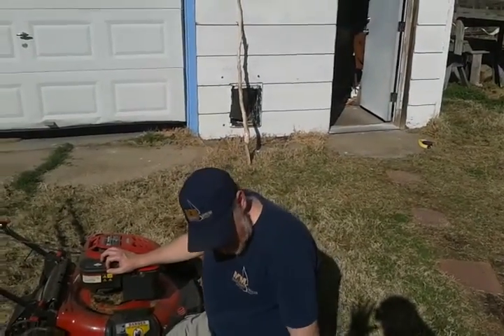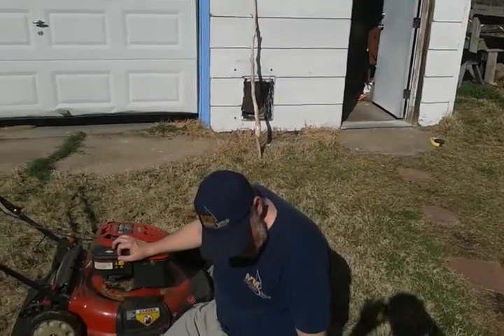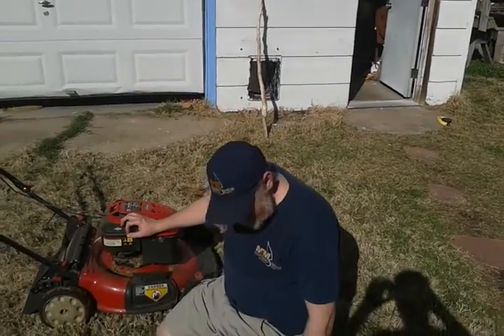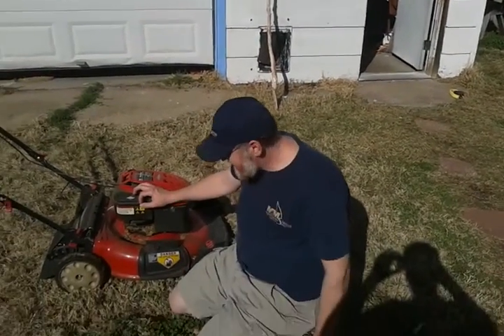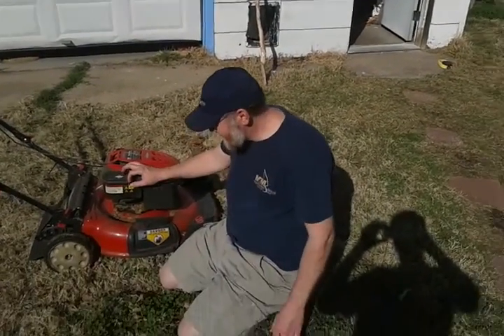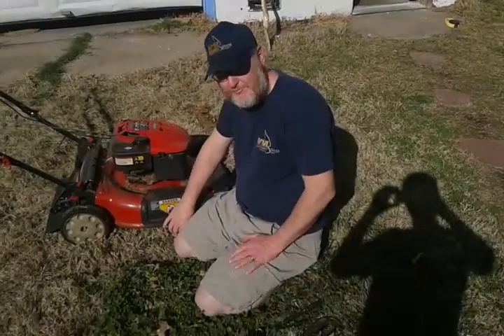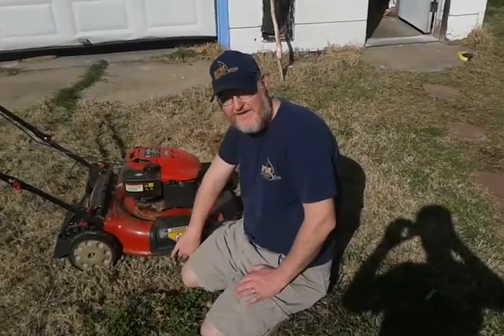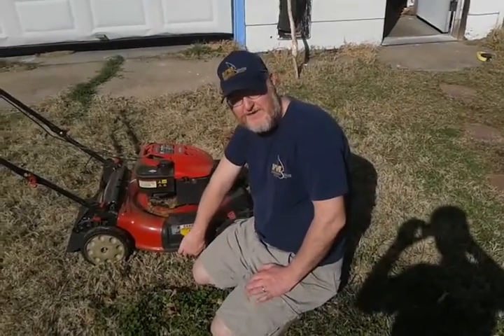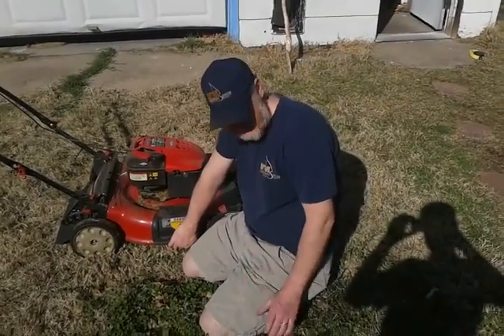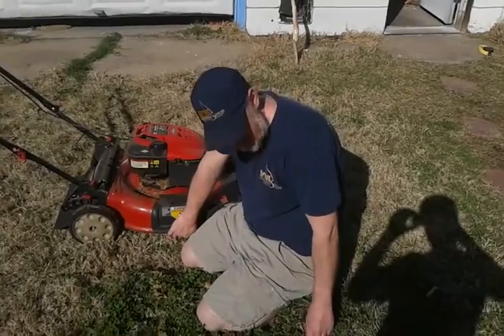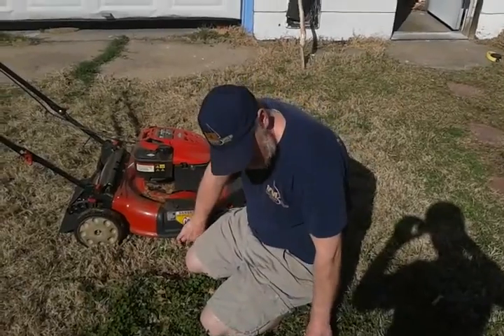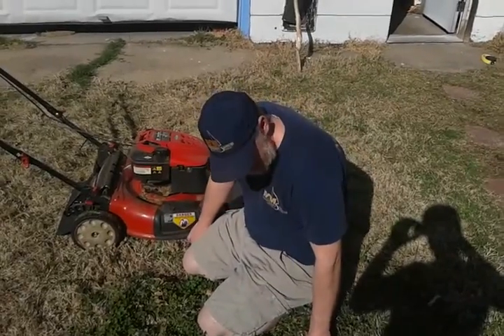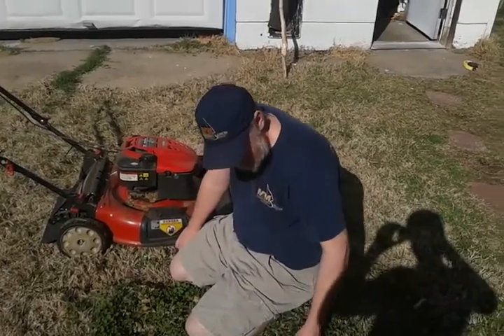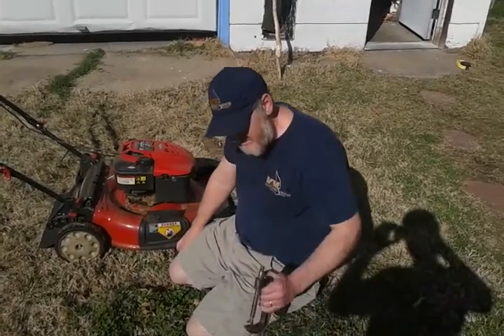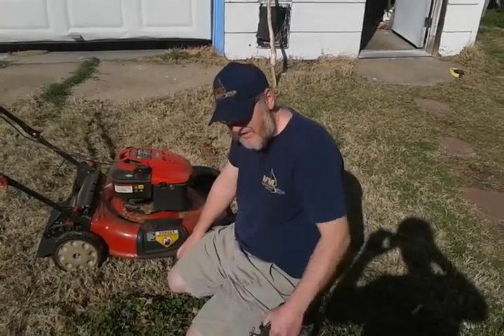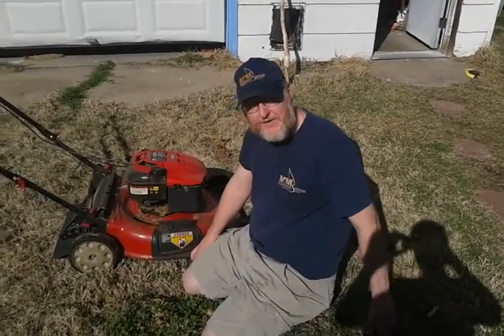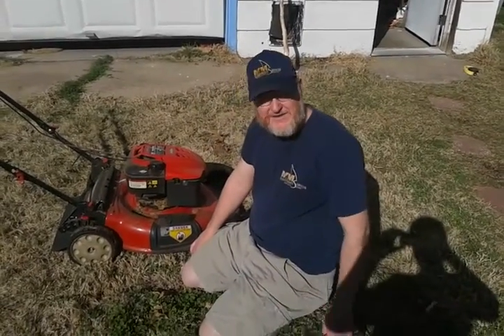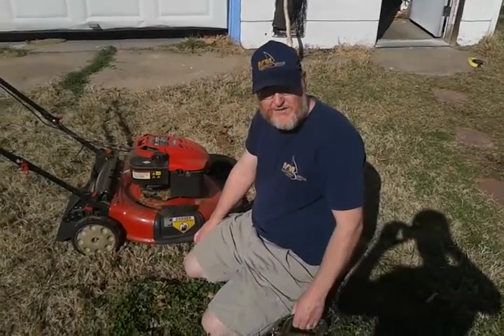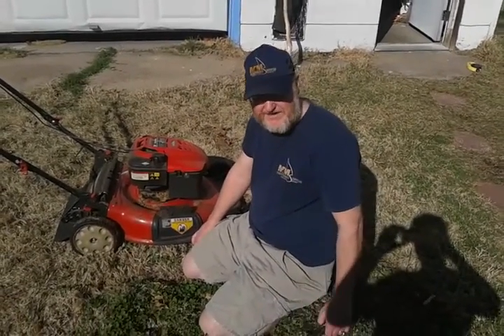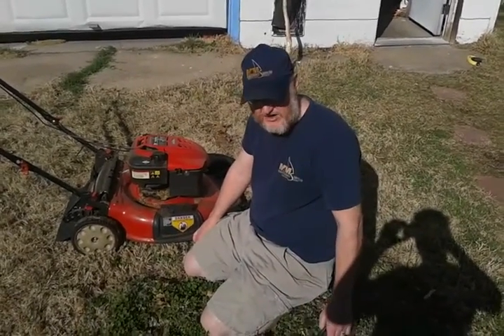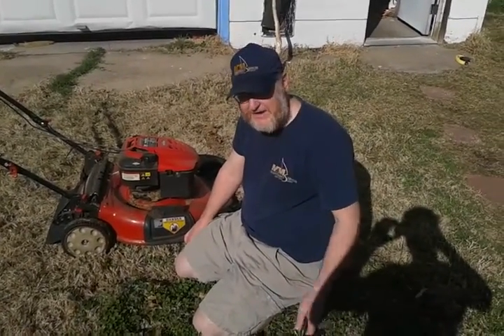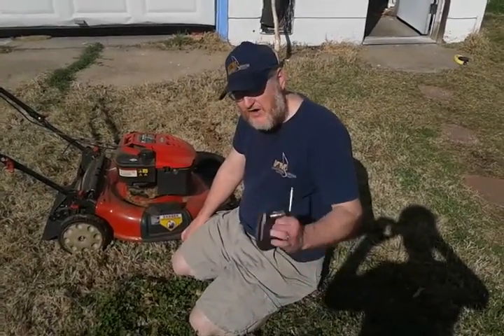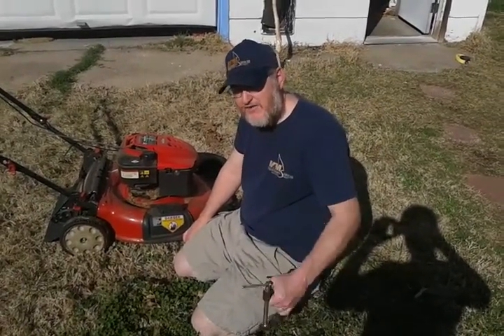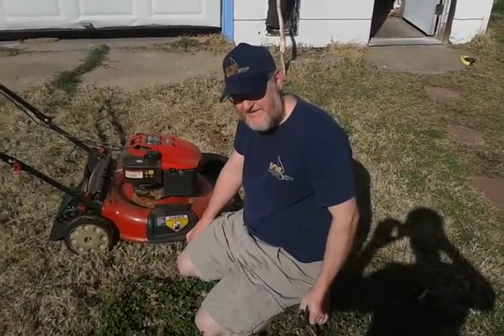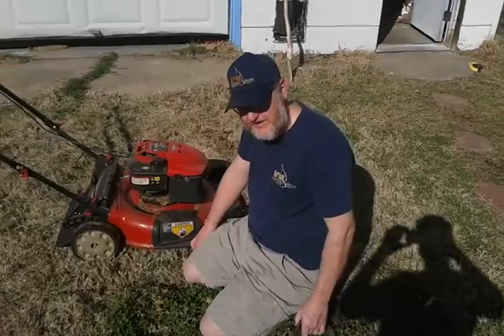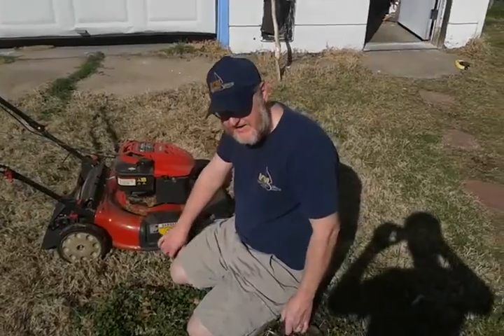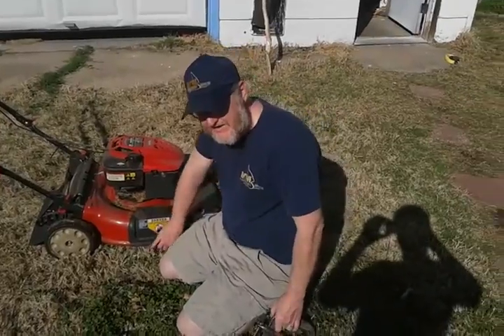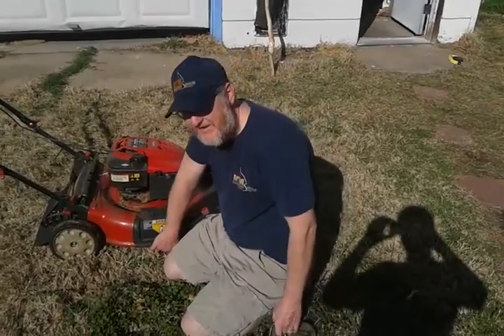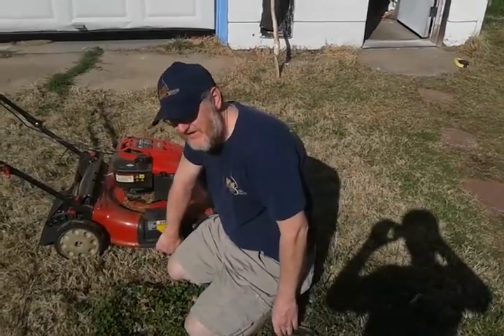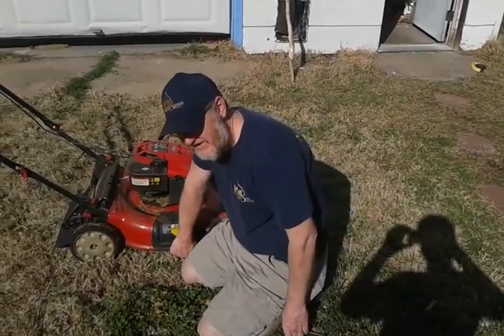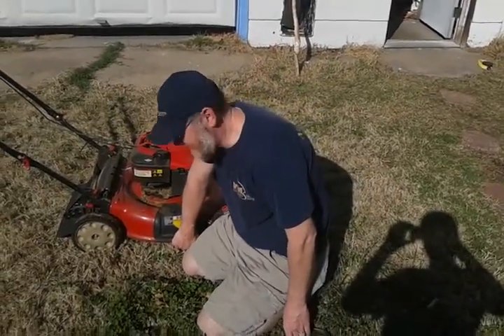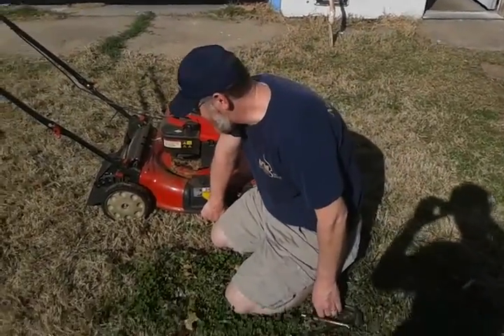Hi guys, it's spring and that means it's mower season. You have to bring in your mower blade for sharpening. Here's a great trick to making your life a little bit easier.